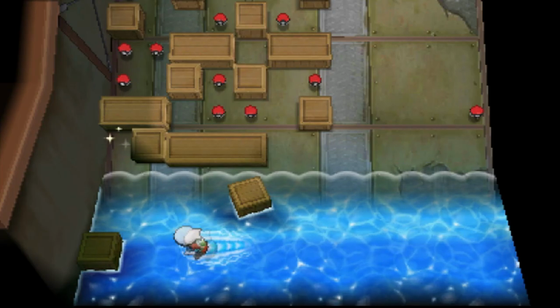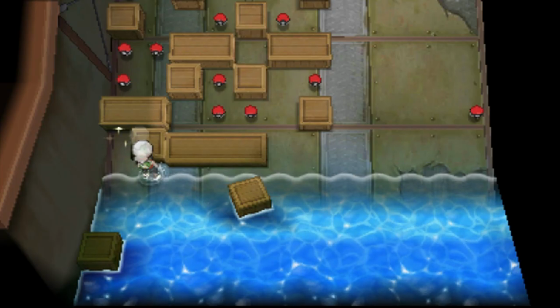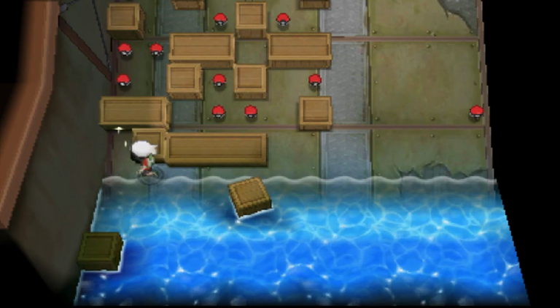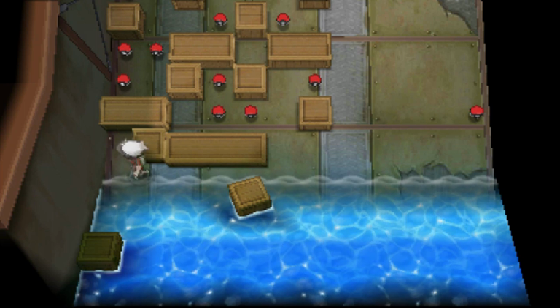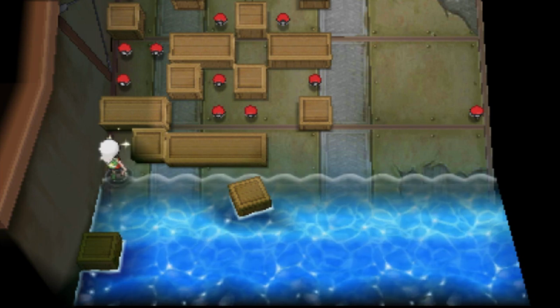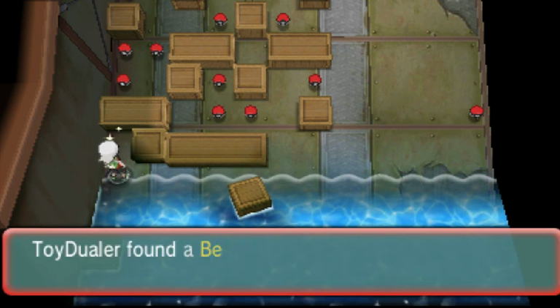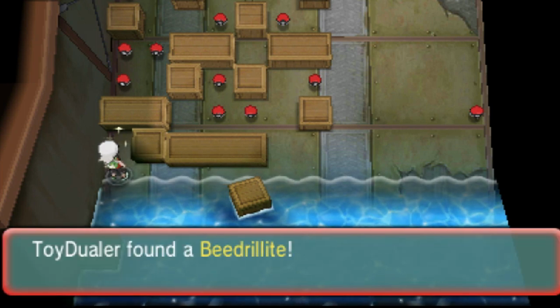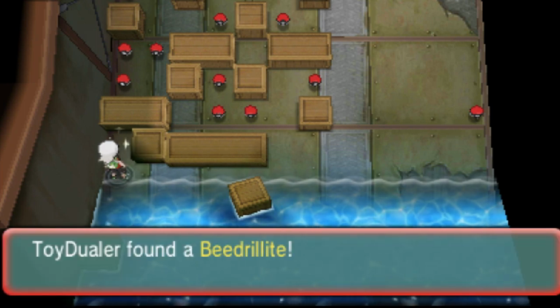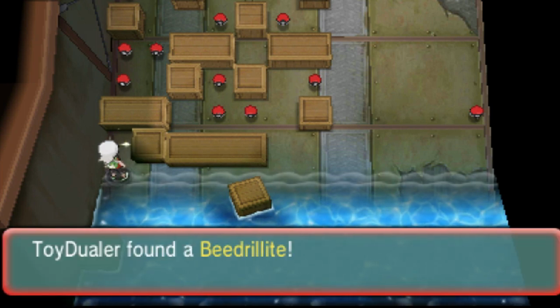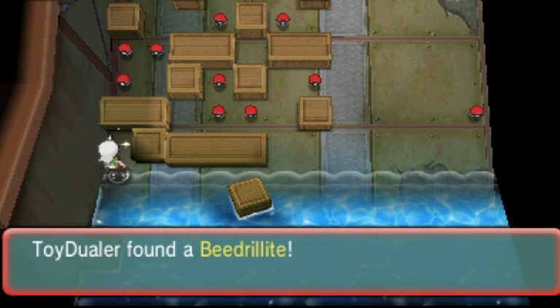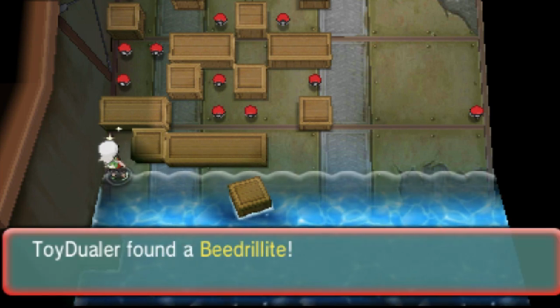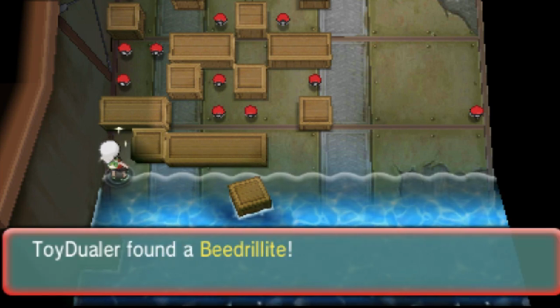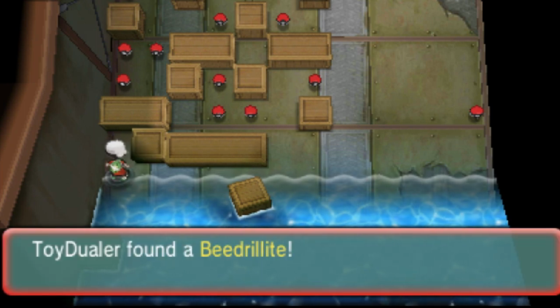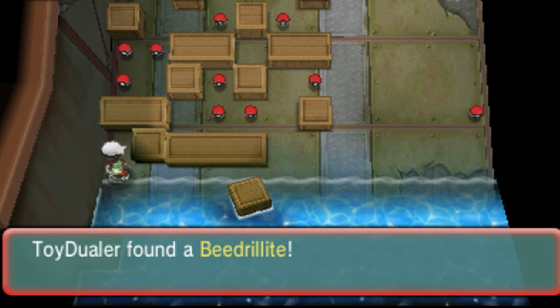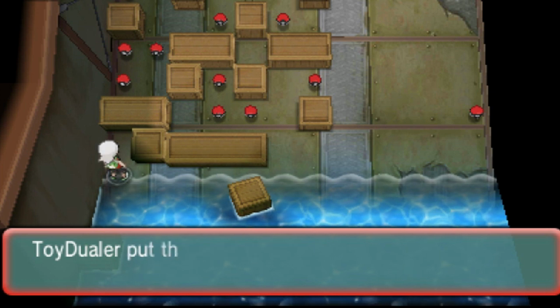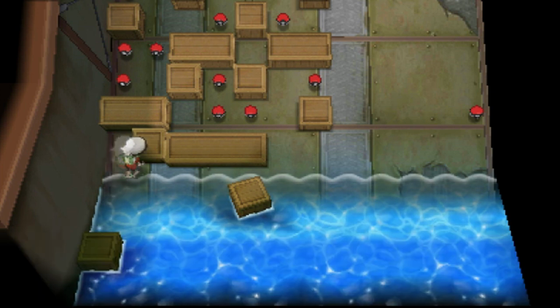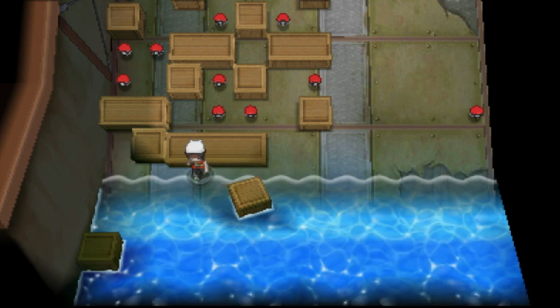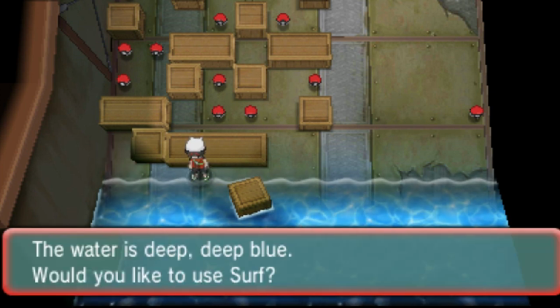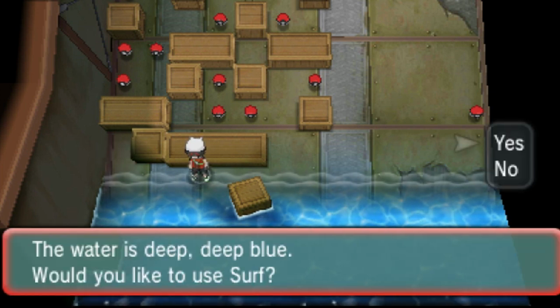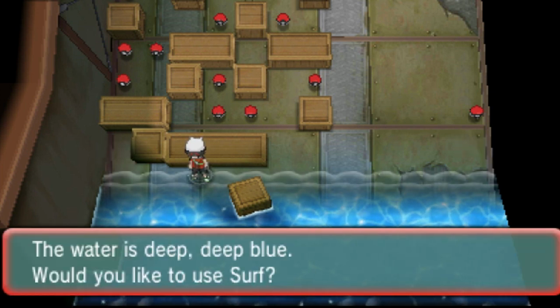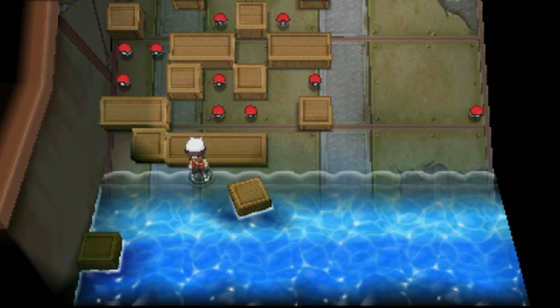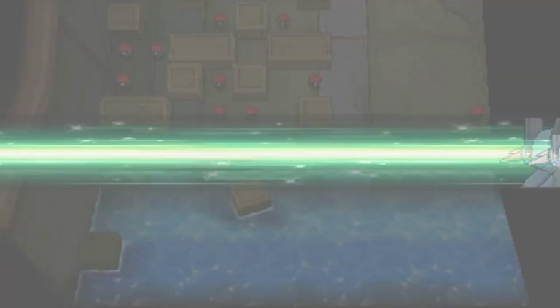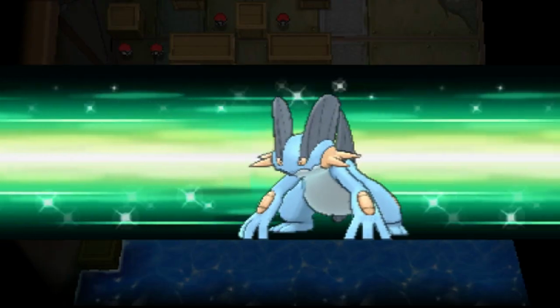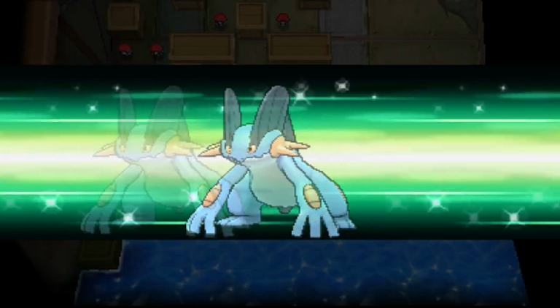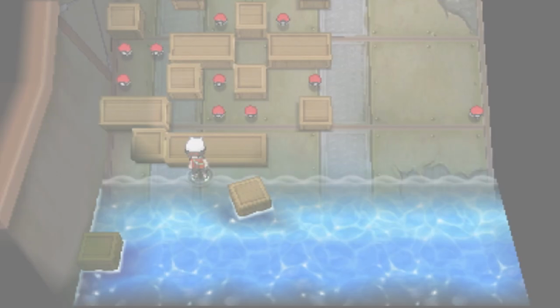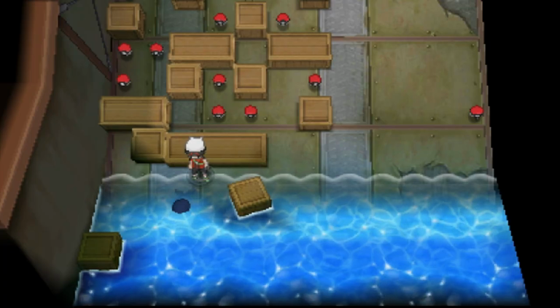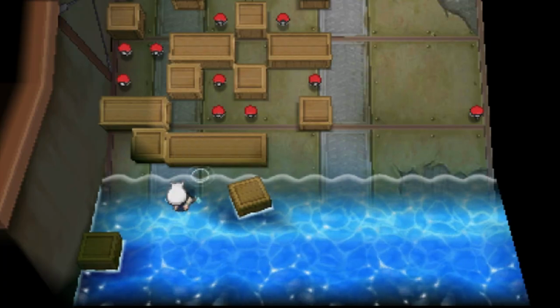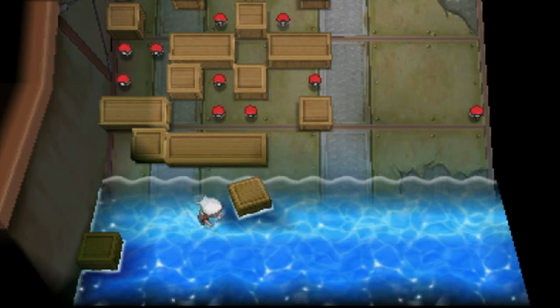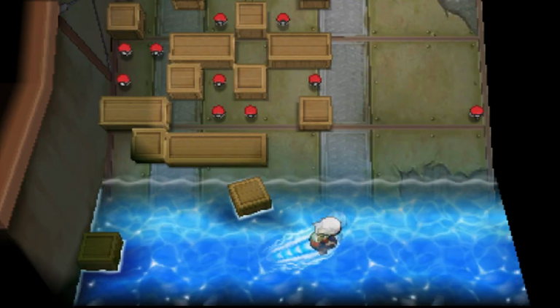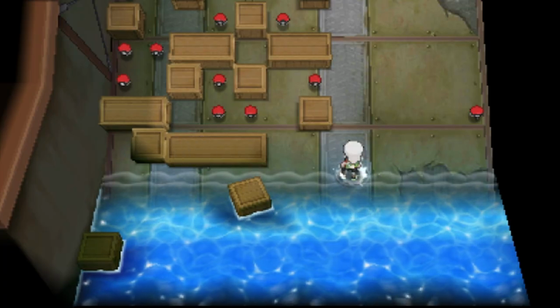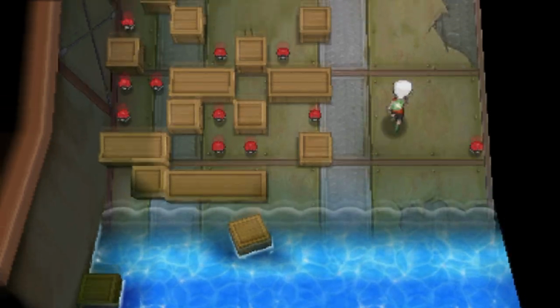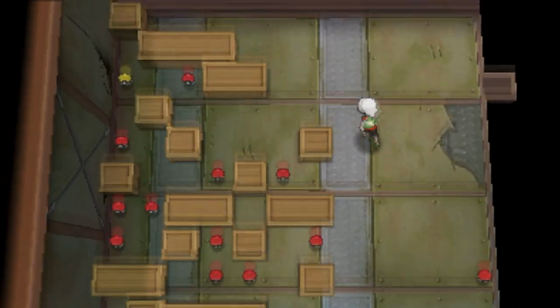To get the Beedrillite, it's a little more complicated. You have to travel out to Seafloor Cavern, find some keys, do a little questing, and make sure you have the HM Dive. Then you'll be able to open up these rooms, and eventually you'll find a room that has a whole bunch of nuggets inside of it, the TM for Ice Beam, and the Beedrillite.